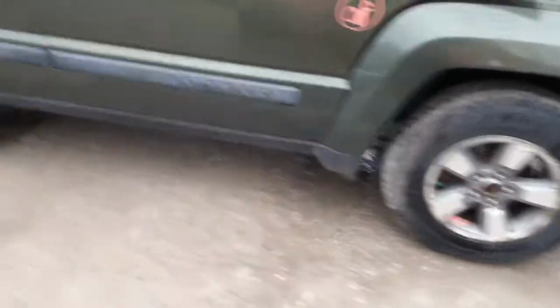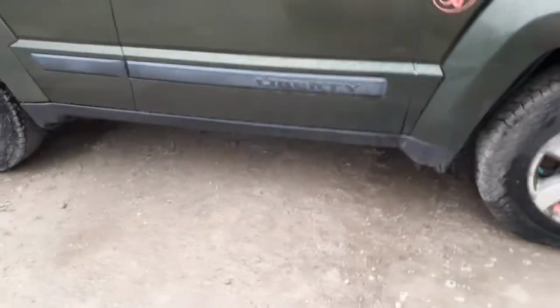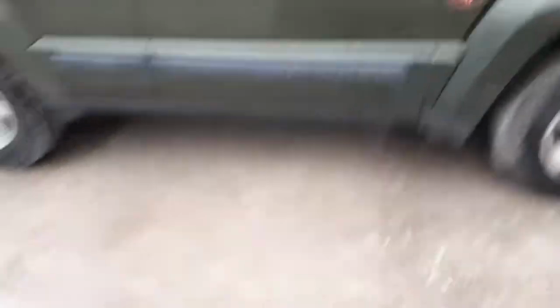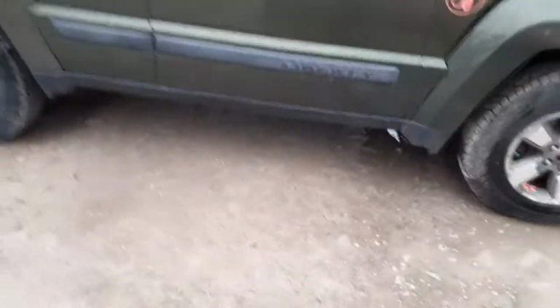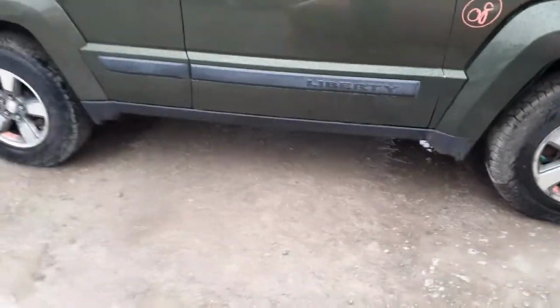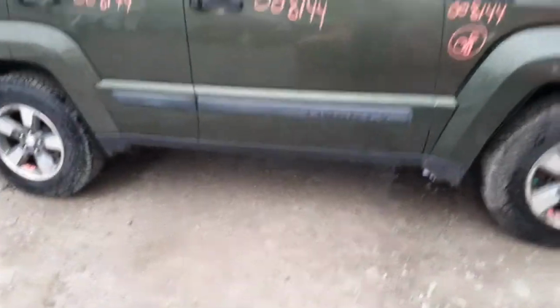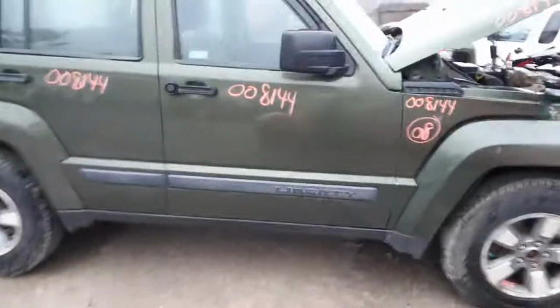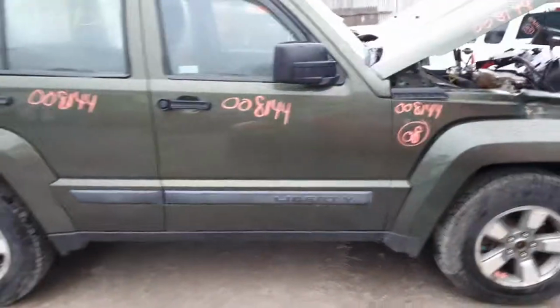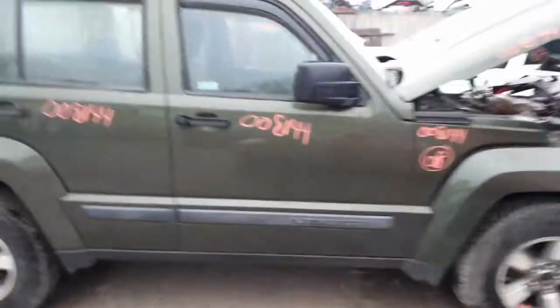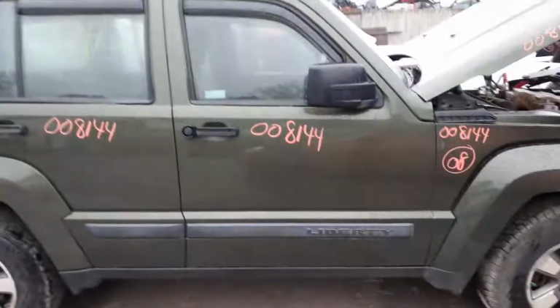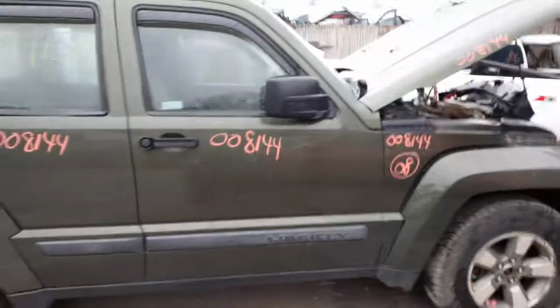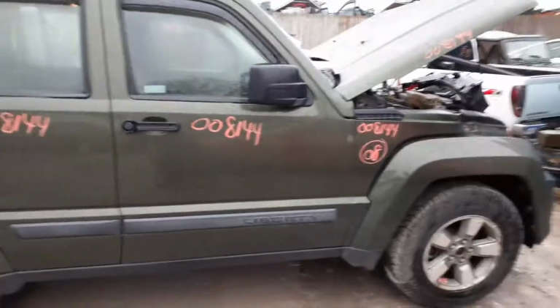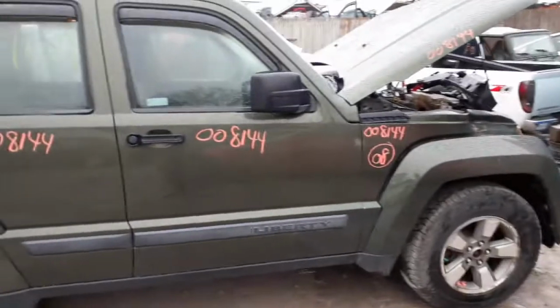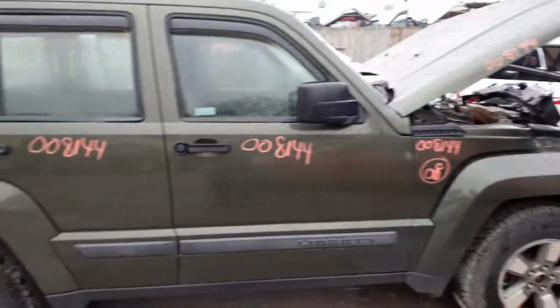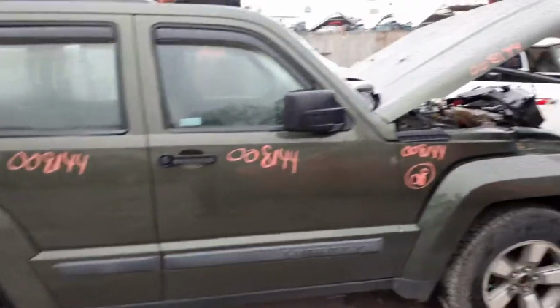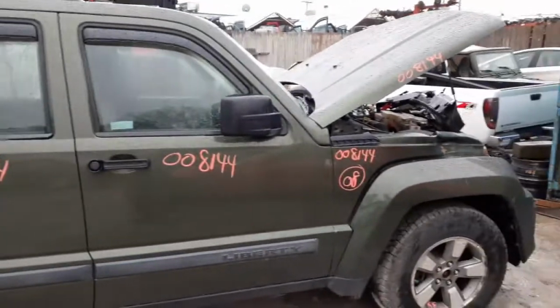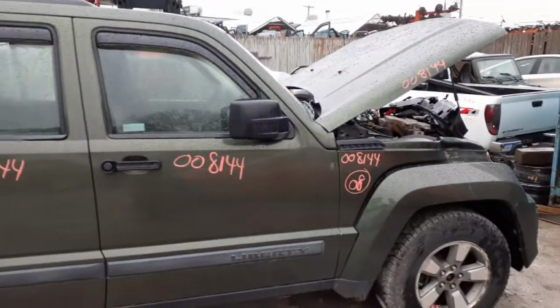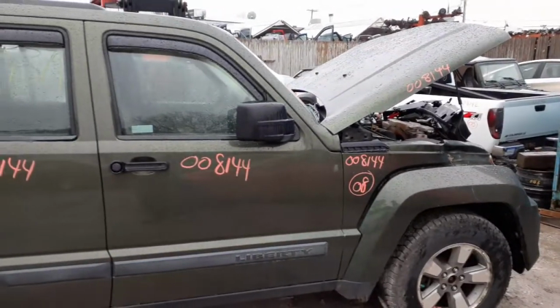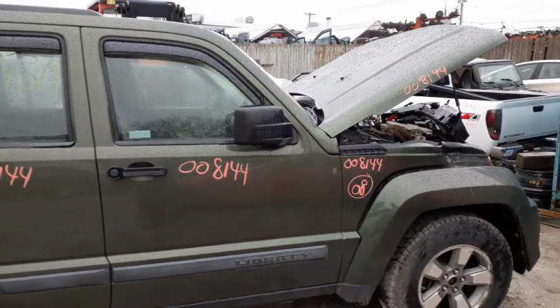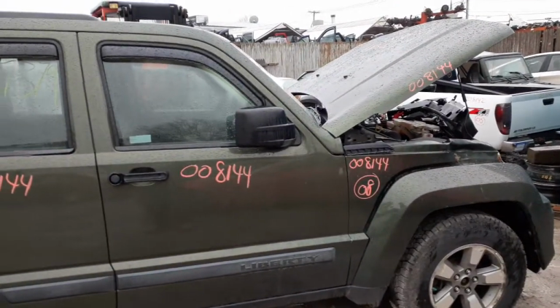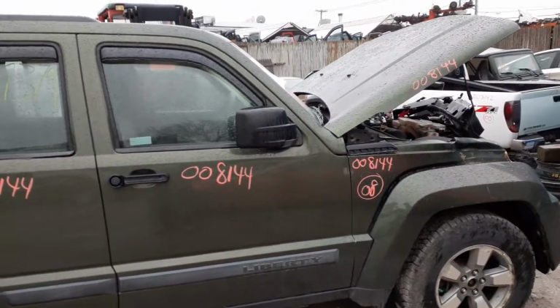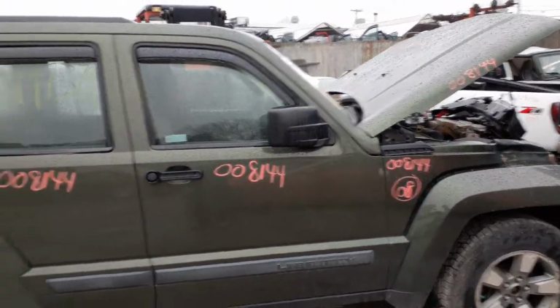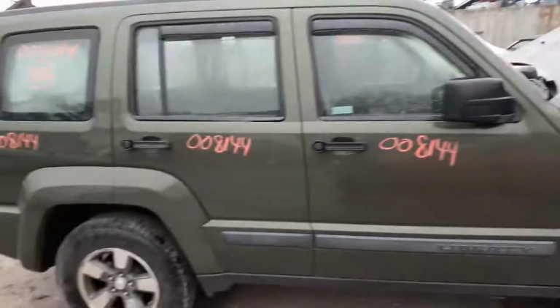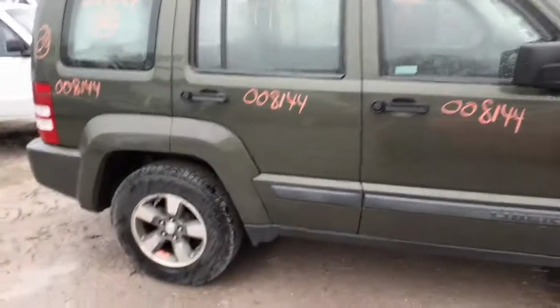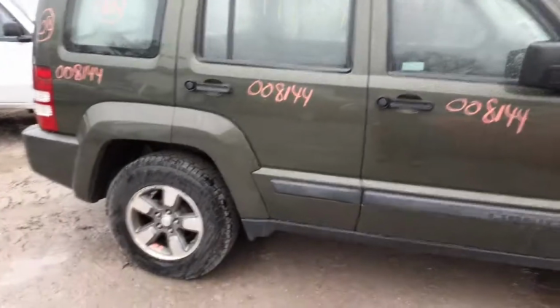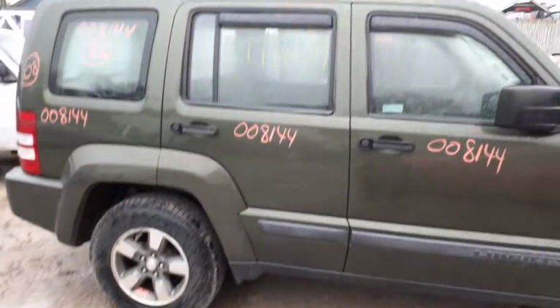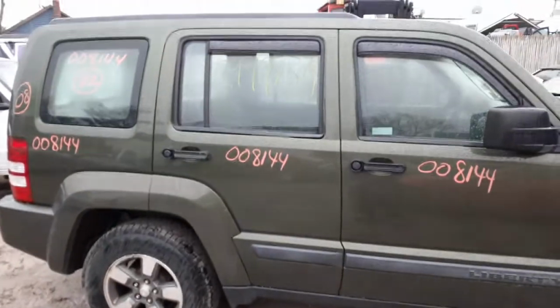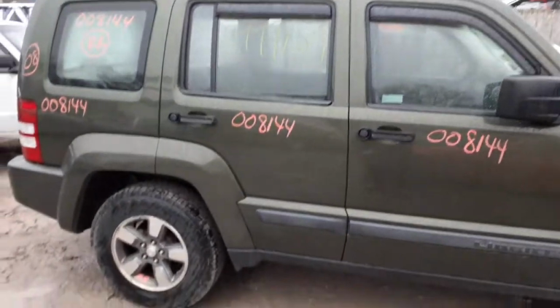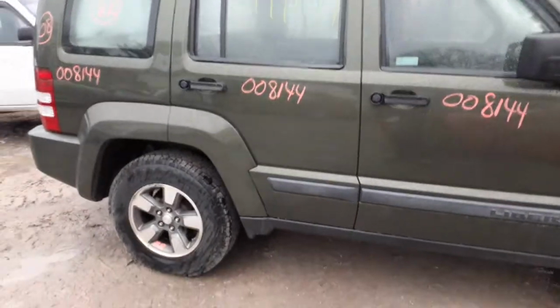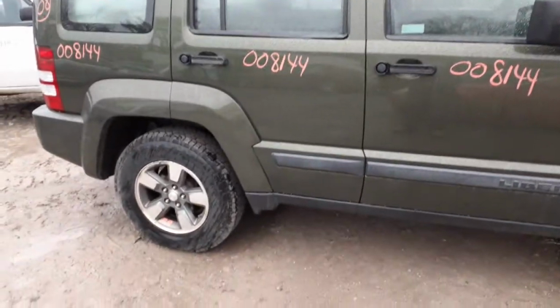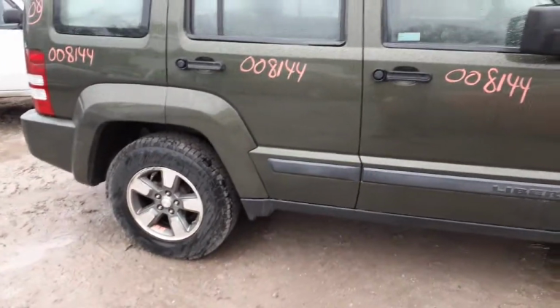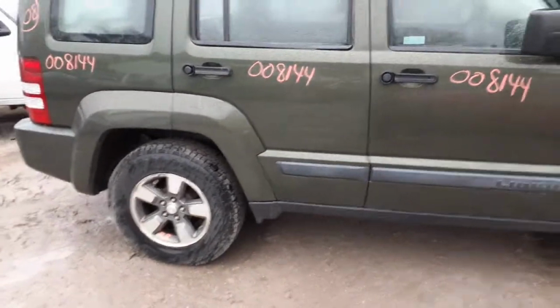Okay, rocker panel molding is gray textured. Here's your right front door — power window, power locks, green in color. Right side power mirror is black textured.